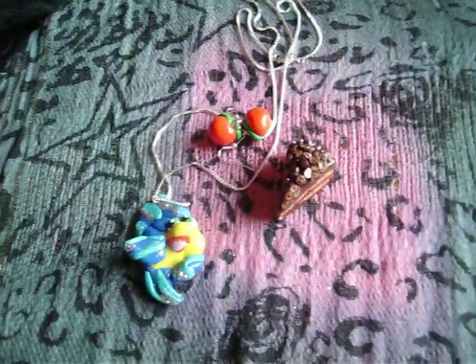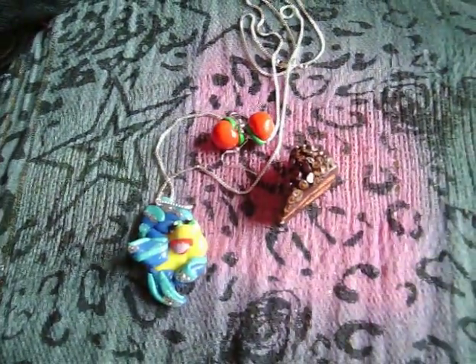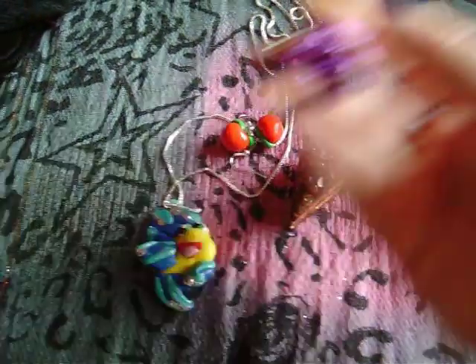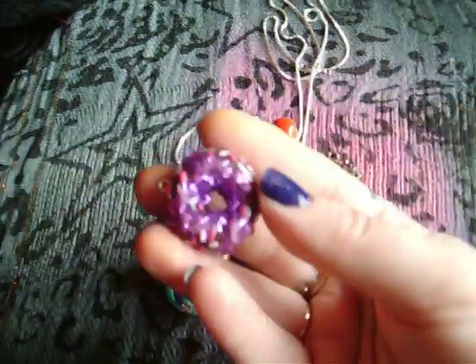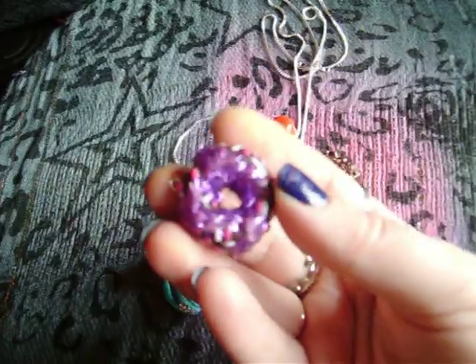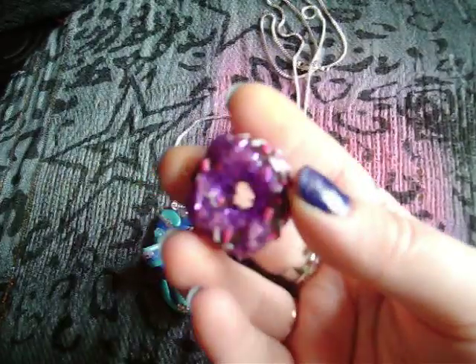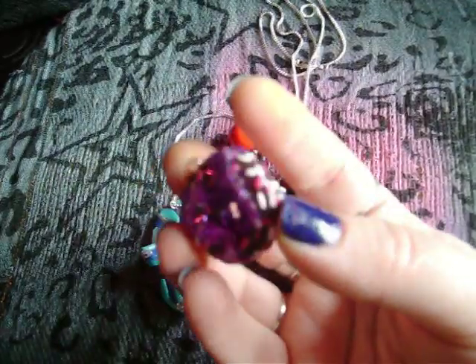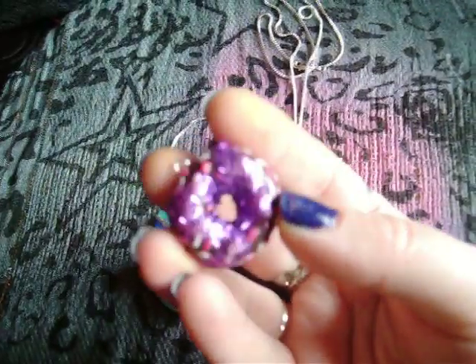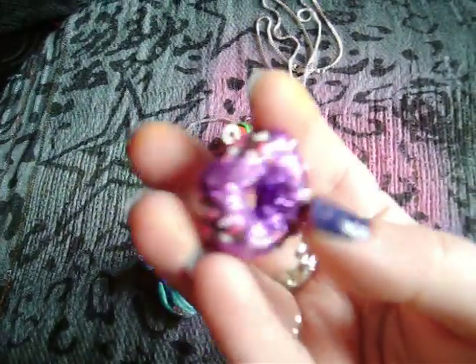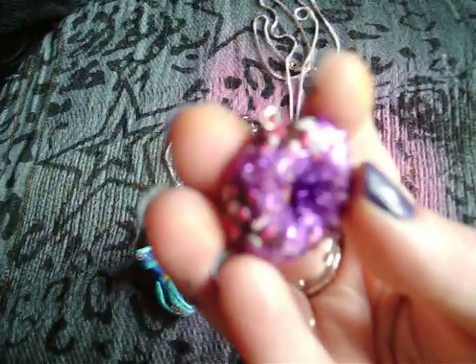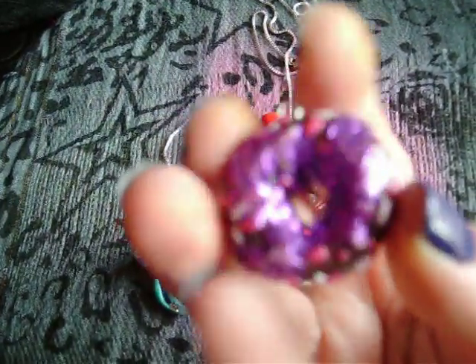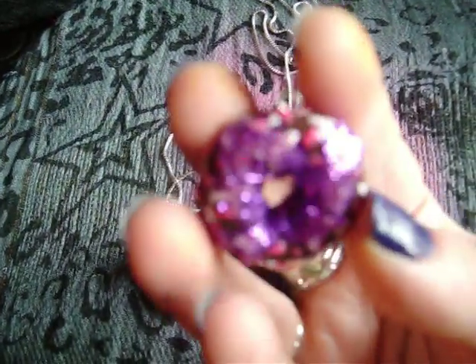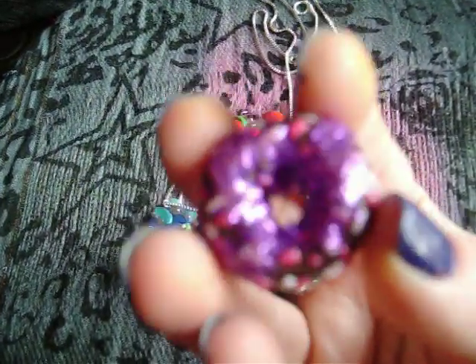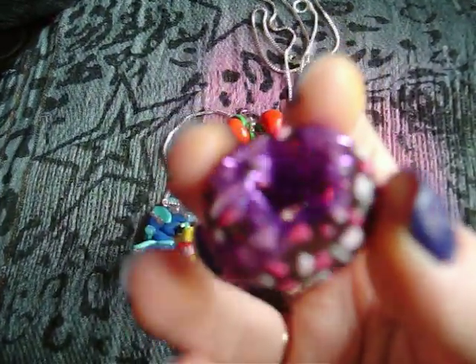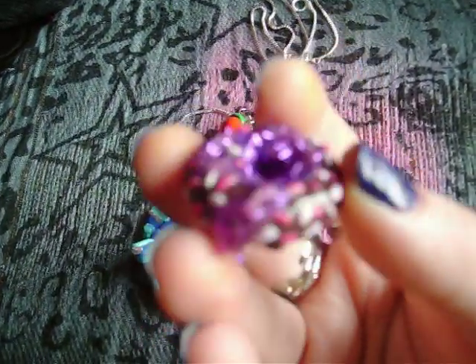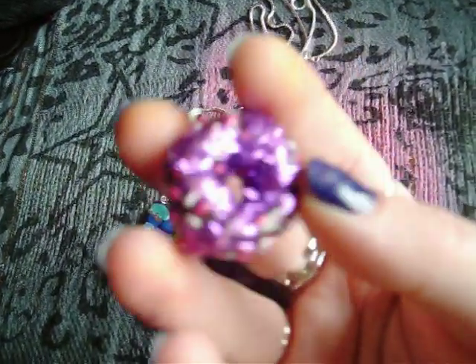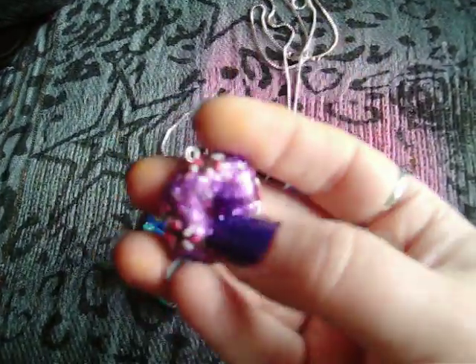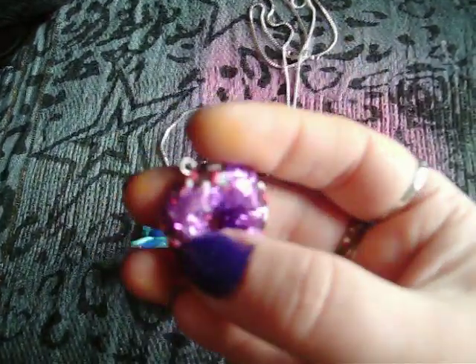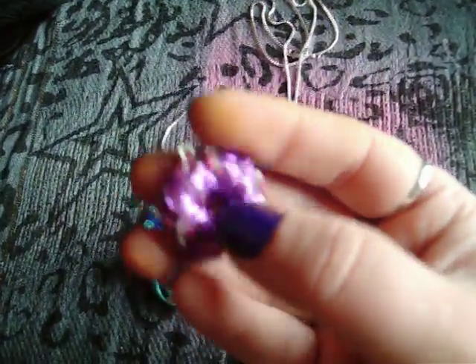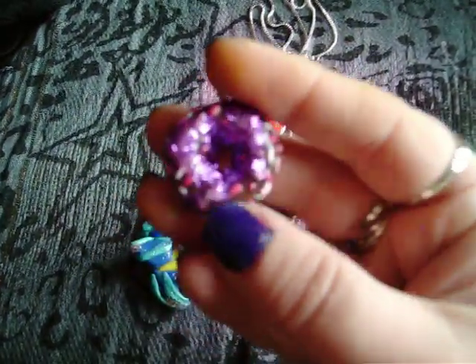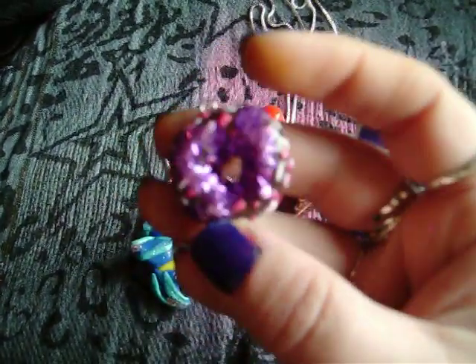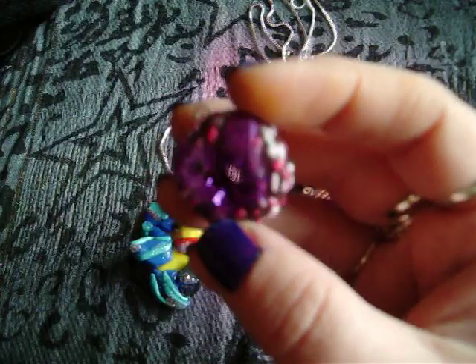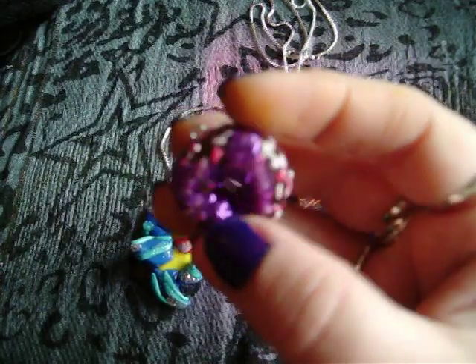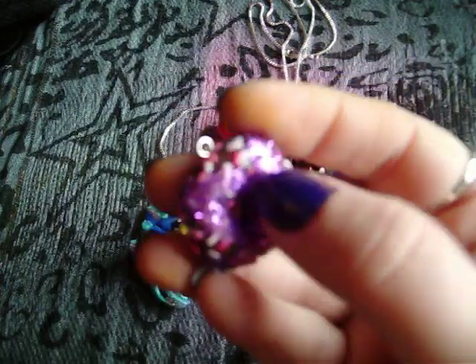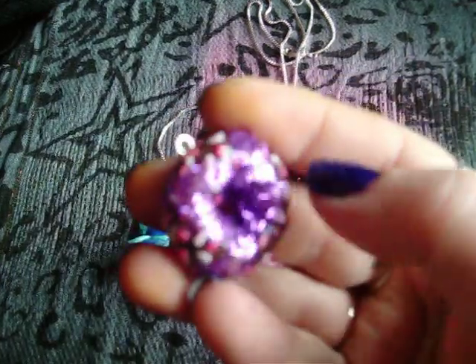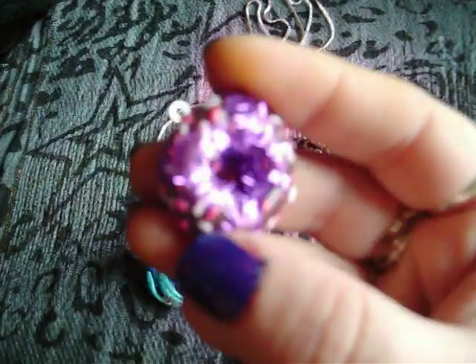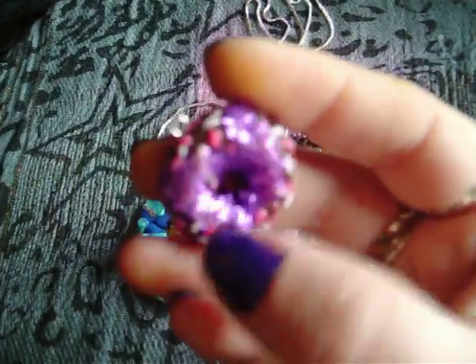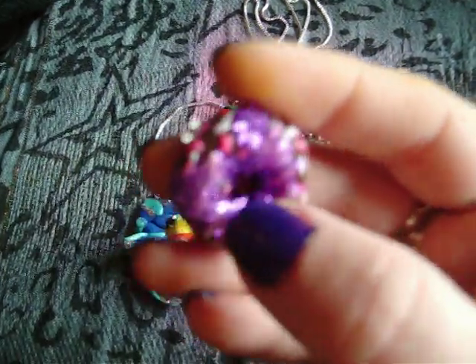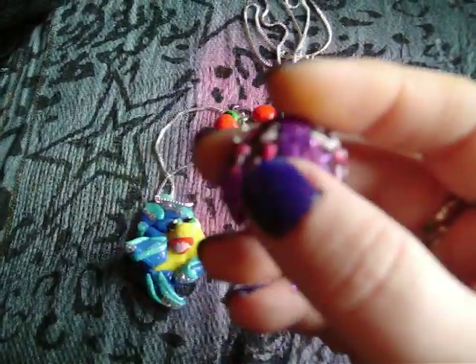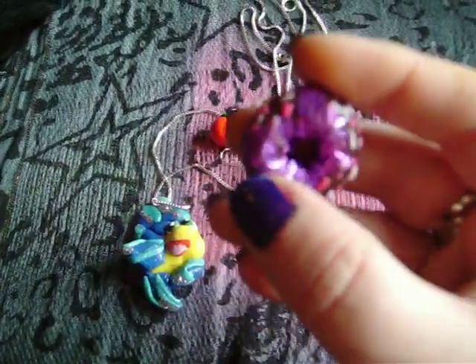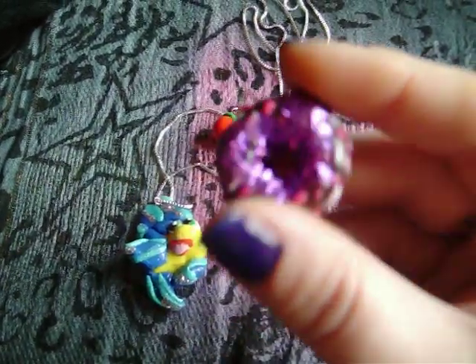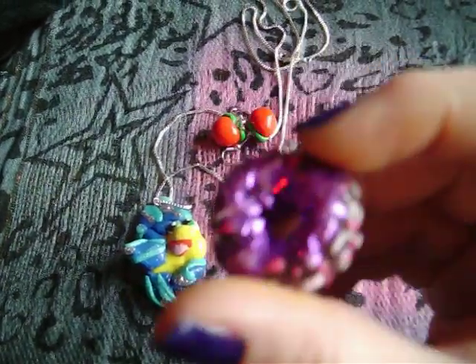And then this glittery donut. I don't know if you can see really well on the camera but the drizzle on it is just really, really tinsel glittery purple.